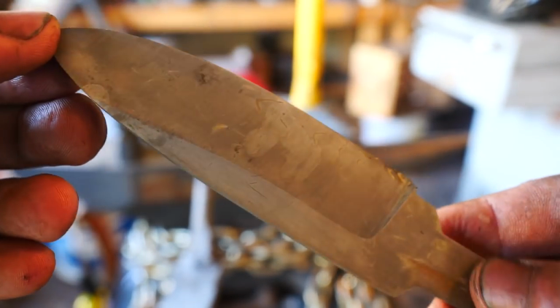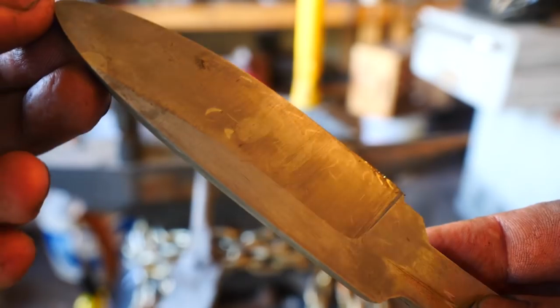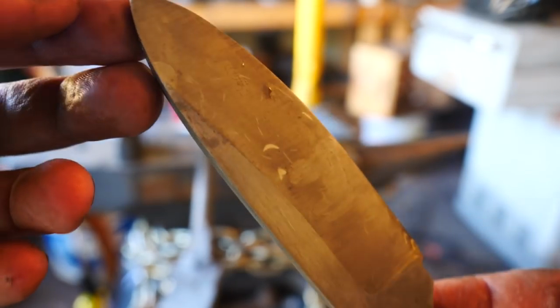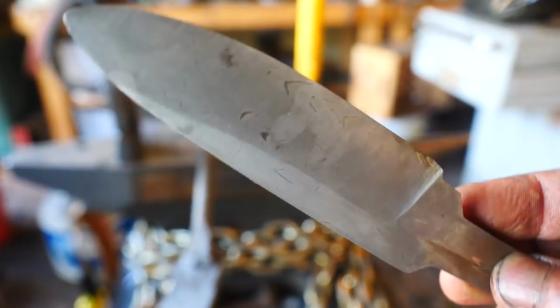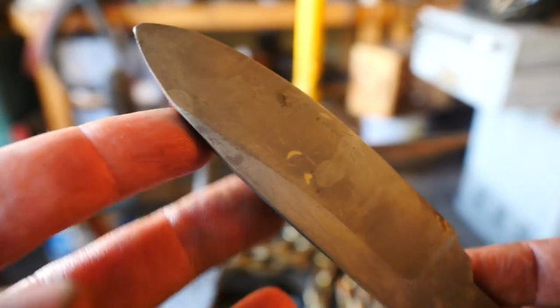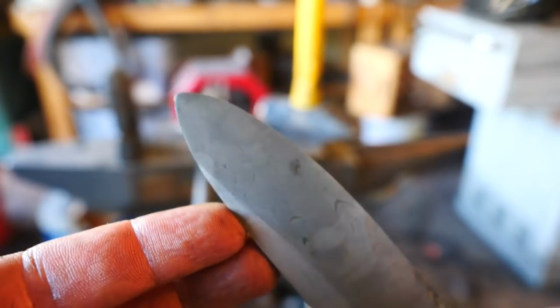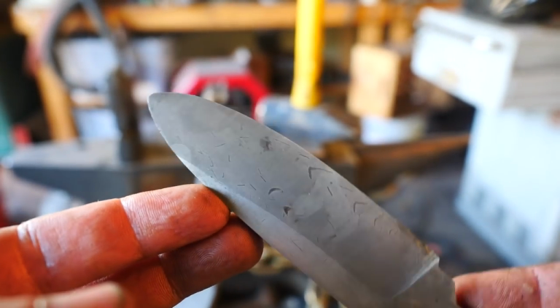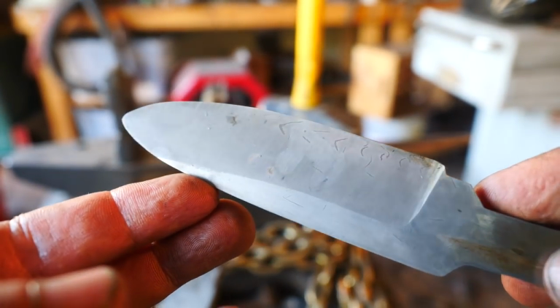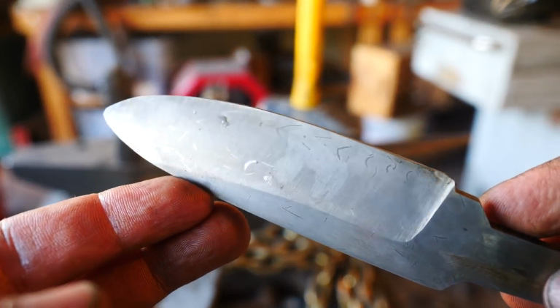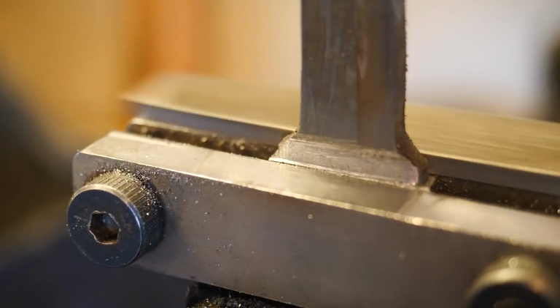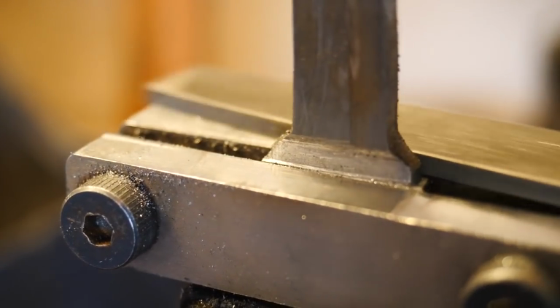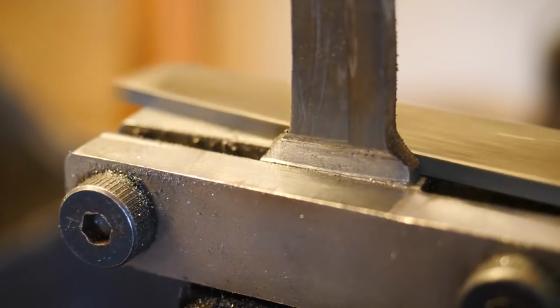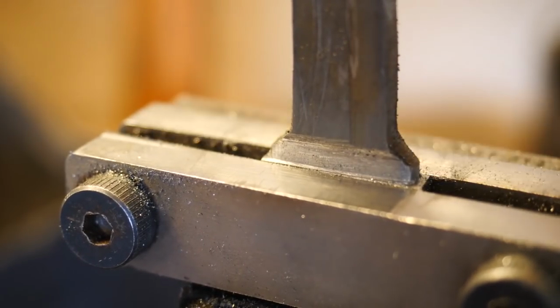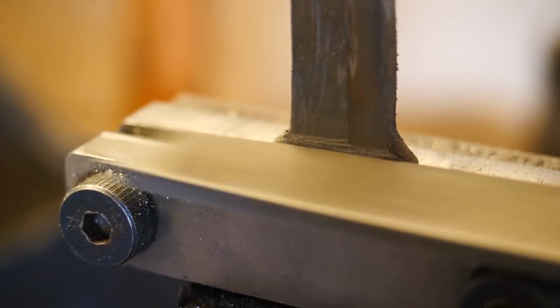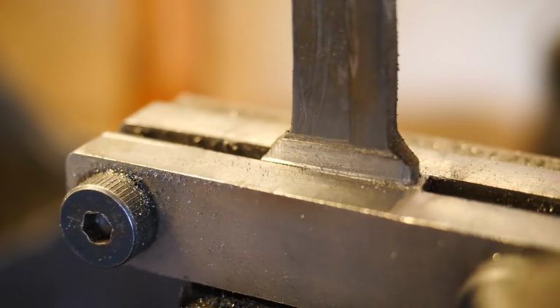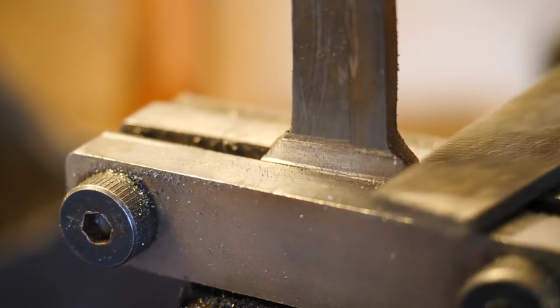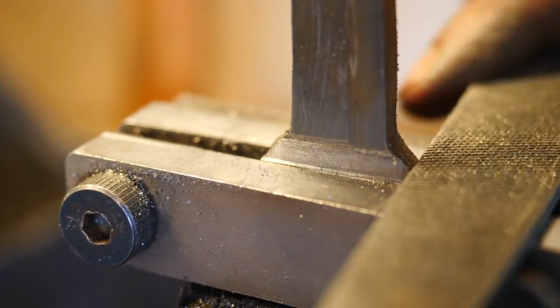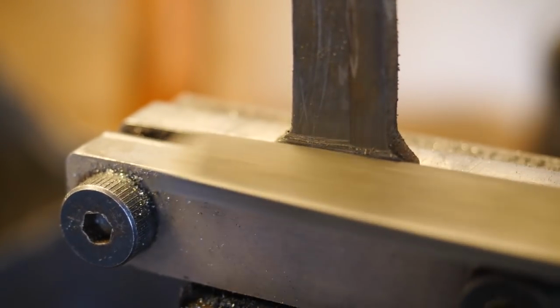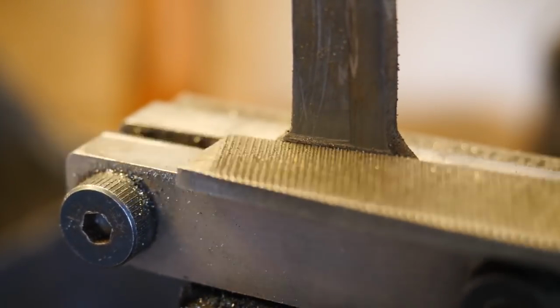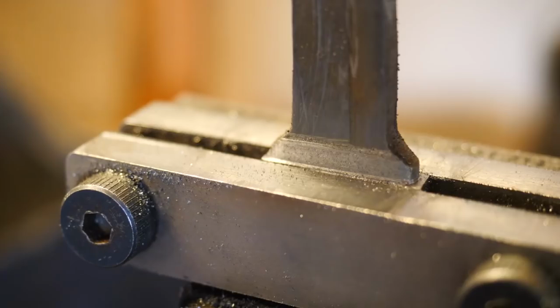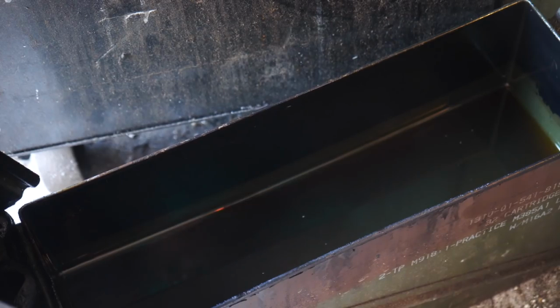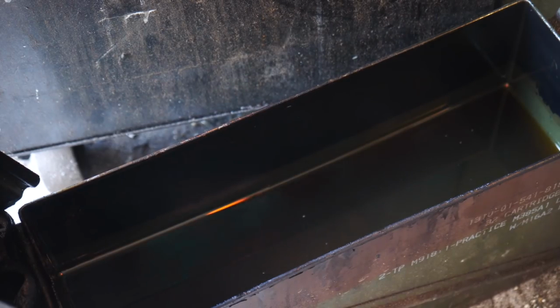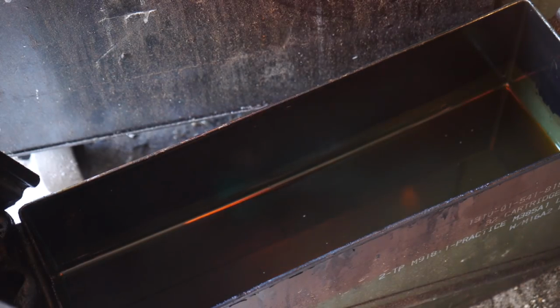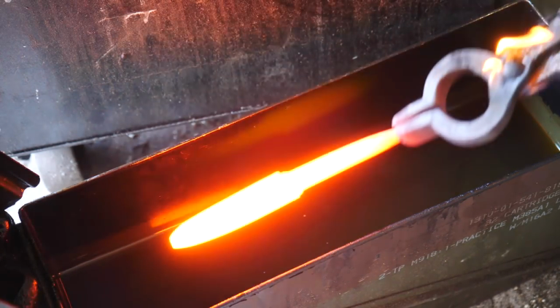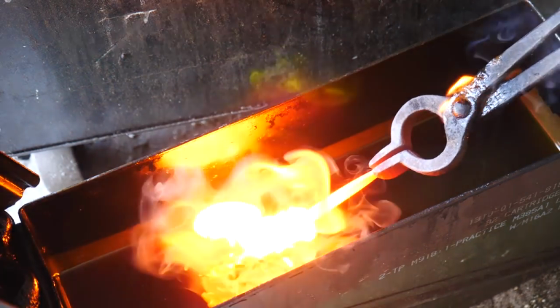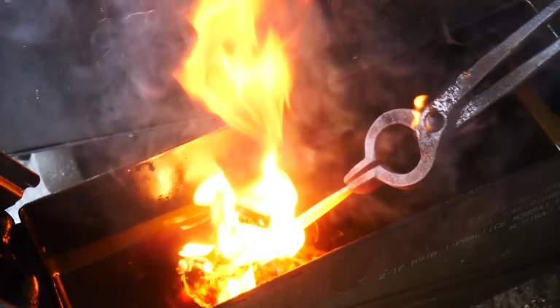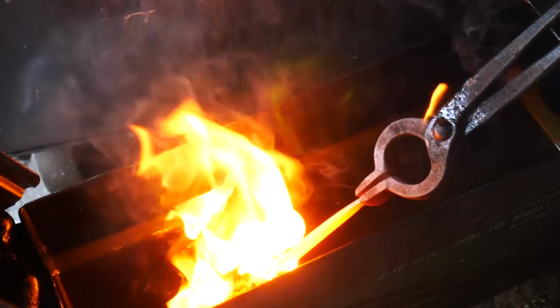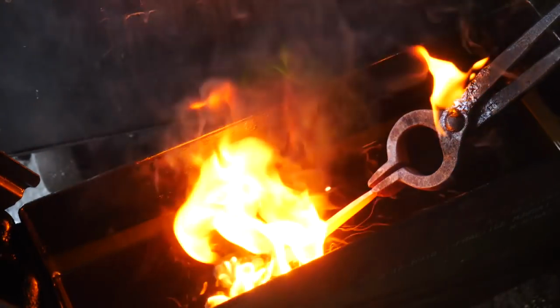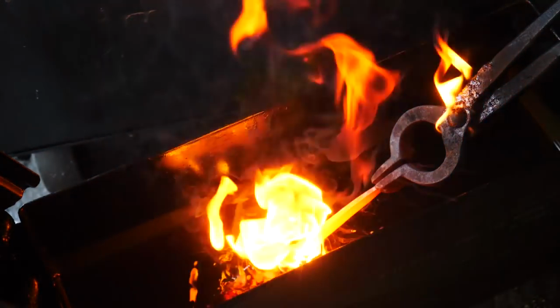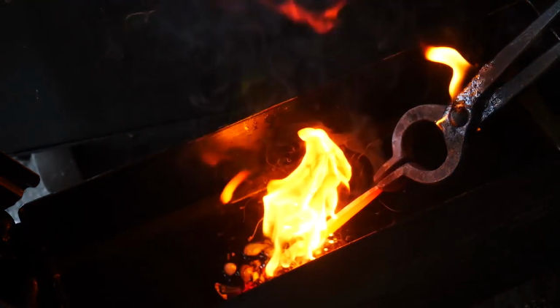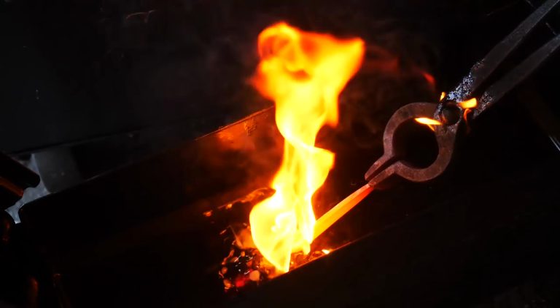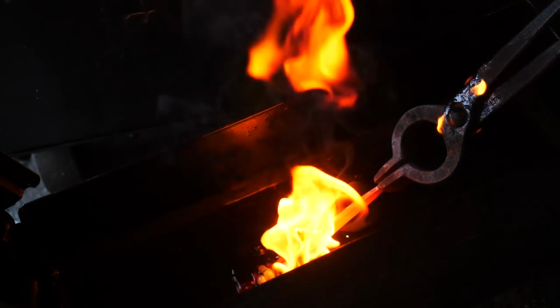We got a little more activity on that second side — not a whole lot, but maybe a little something. Can't forget to file on the shoulders before we do the quenching and the heat treat. That would be quite a situation if we tried to do that while it was hardened.